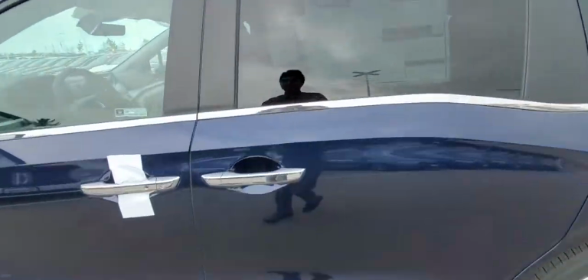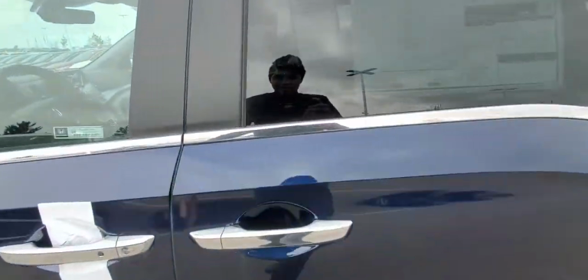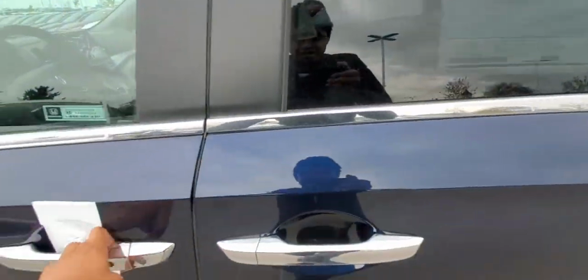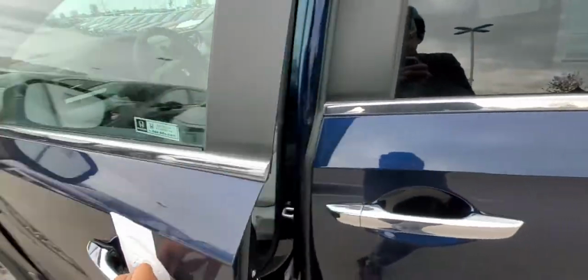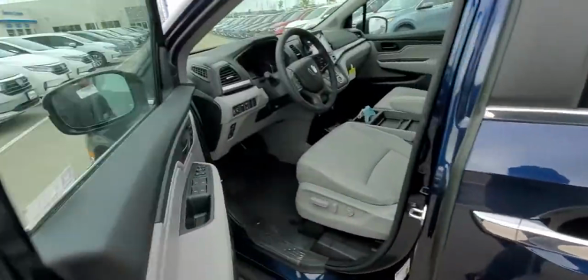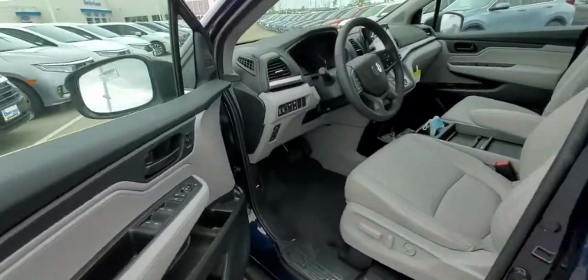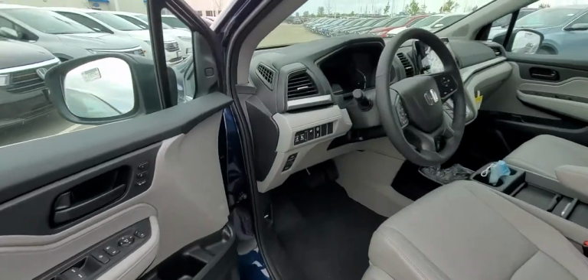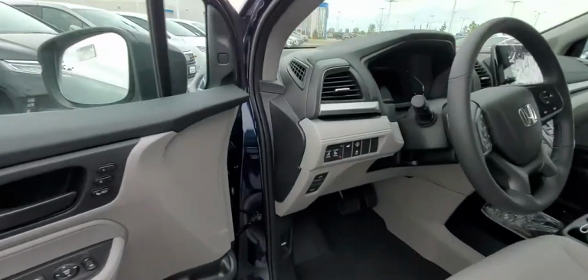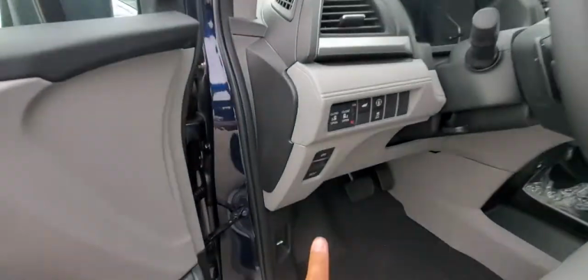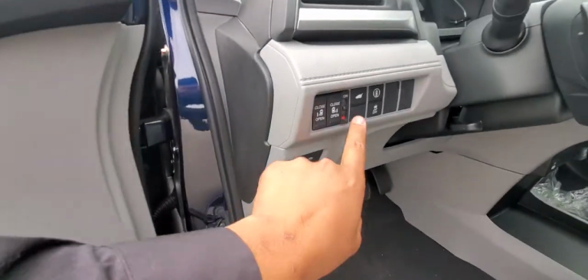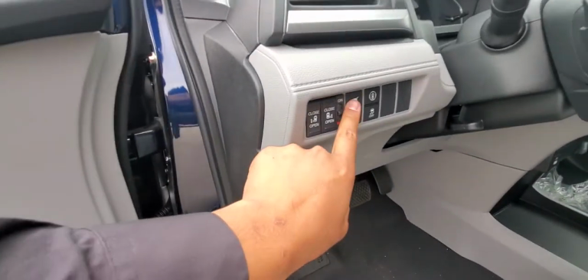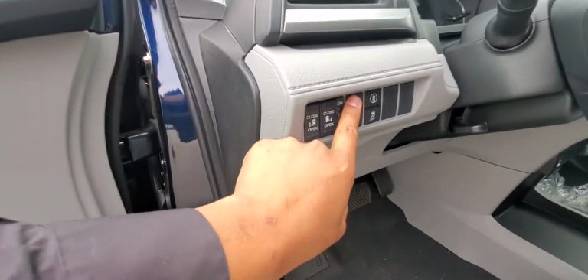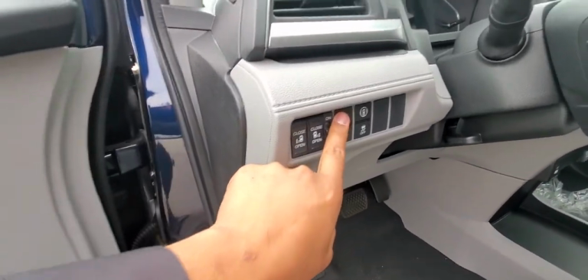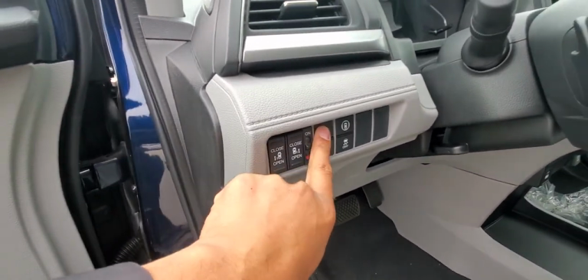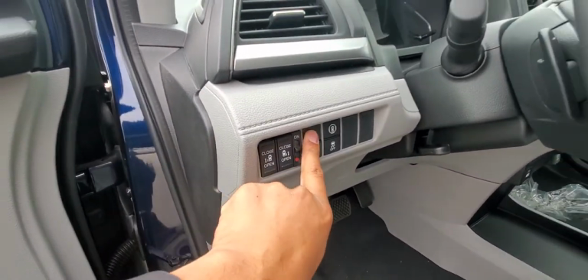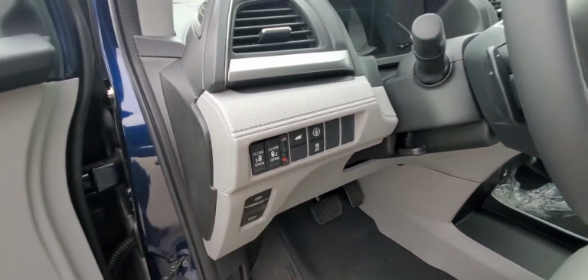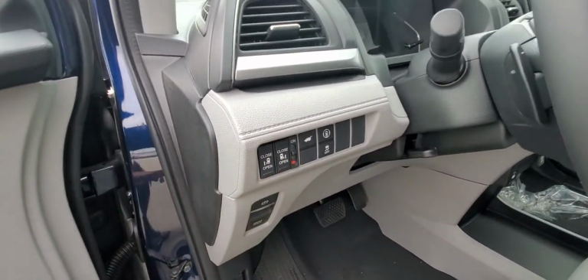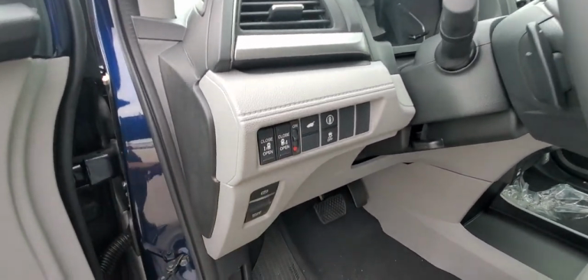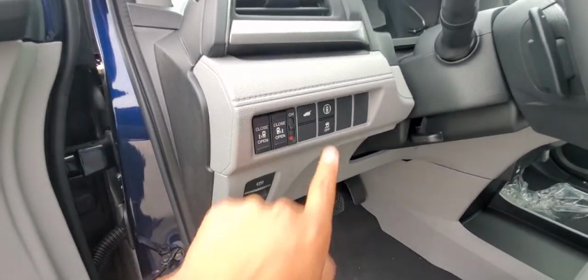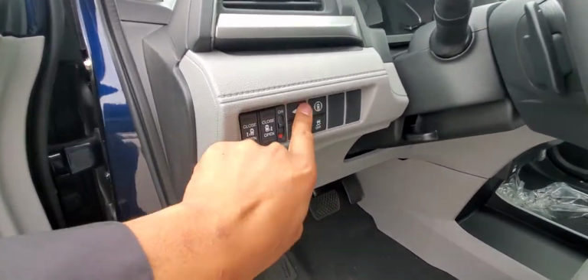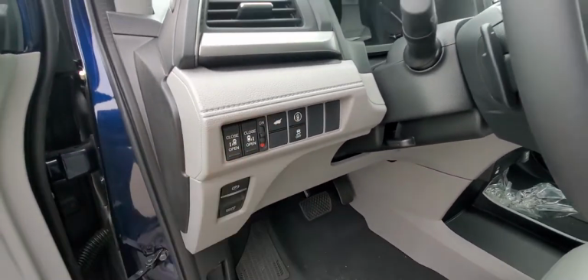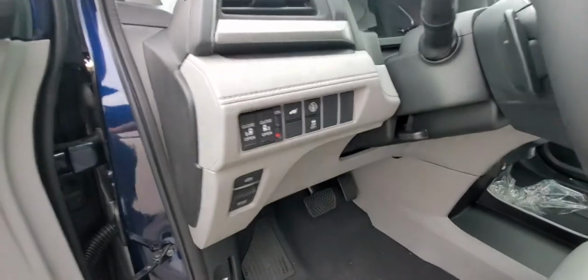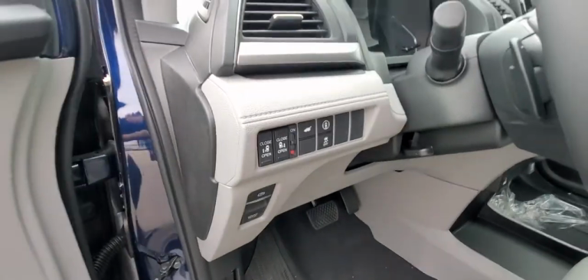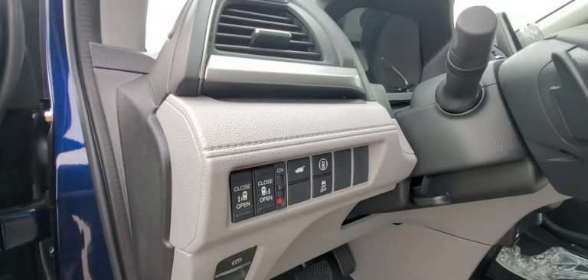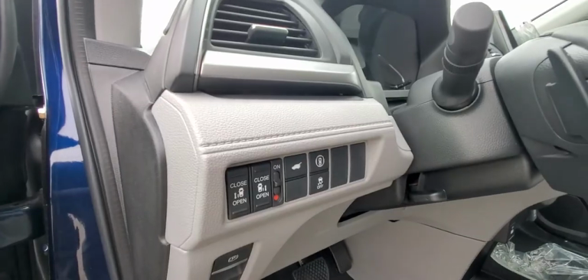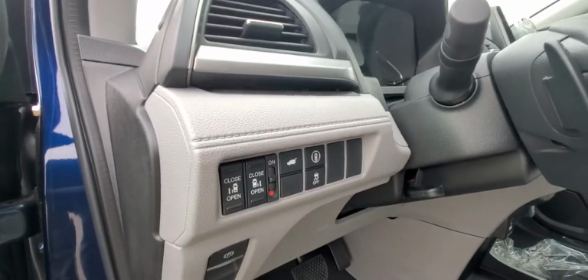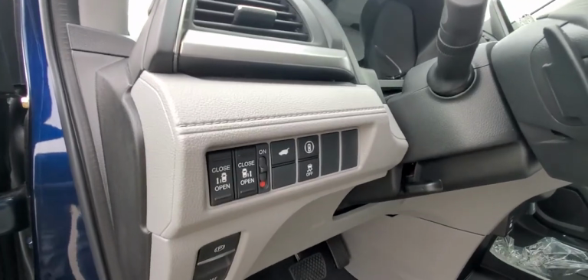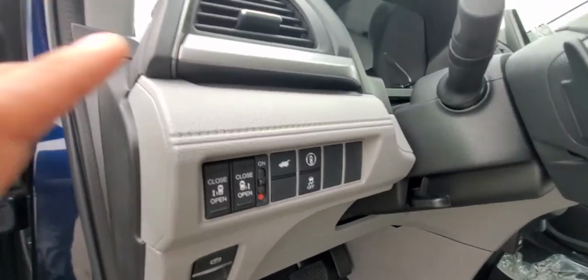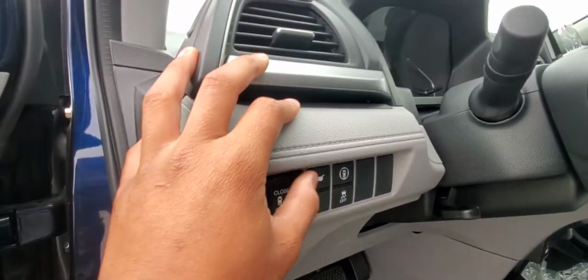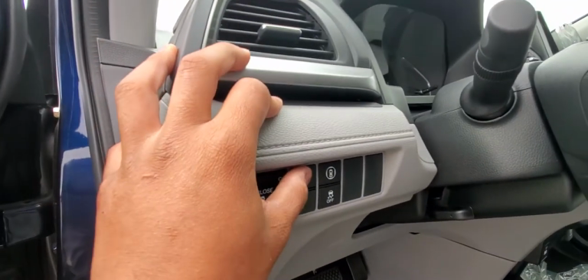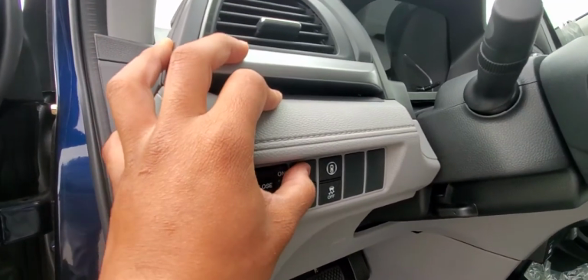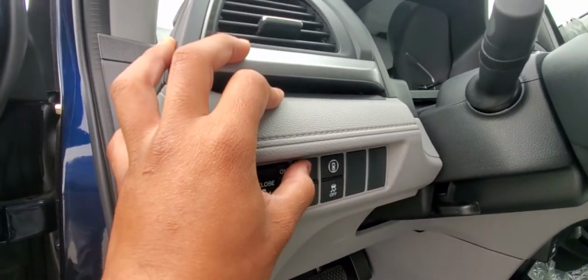And then we come up front — the last way is this button right here. Press and hold this one.